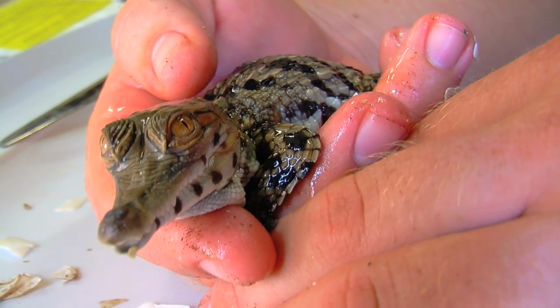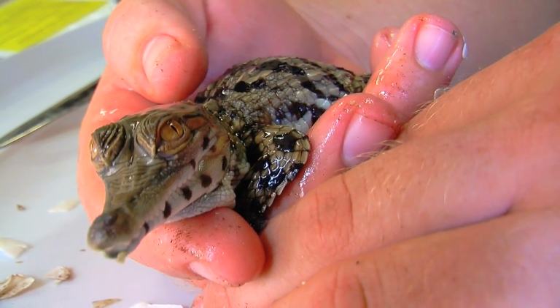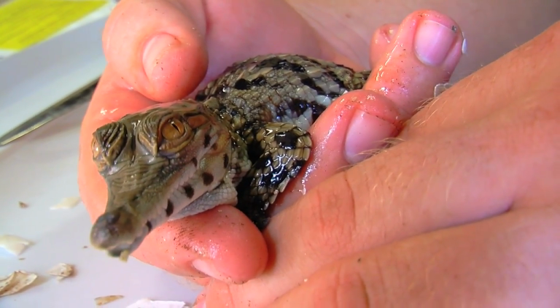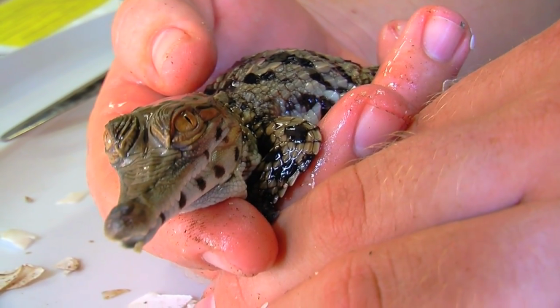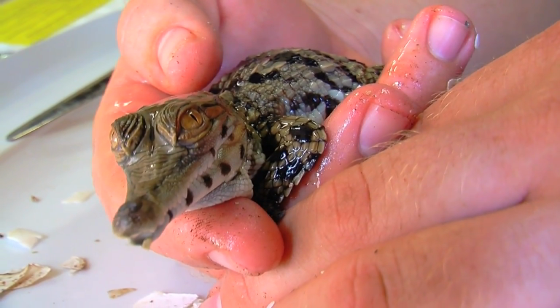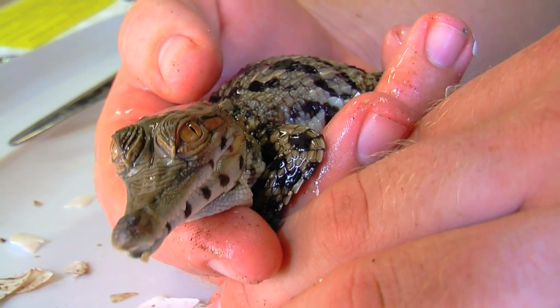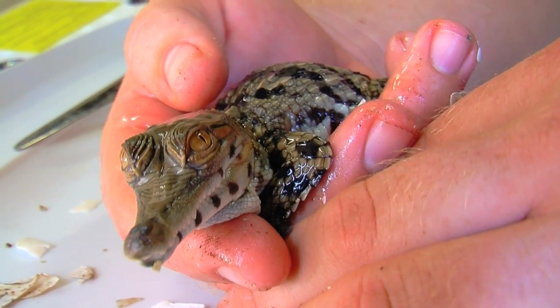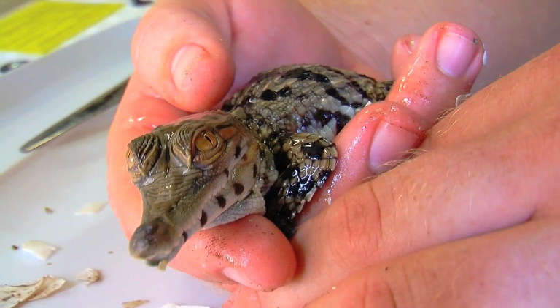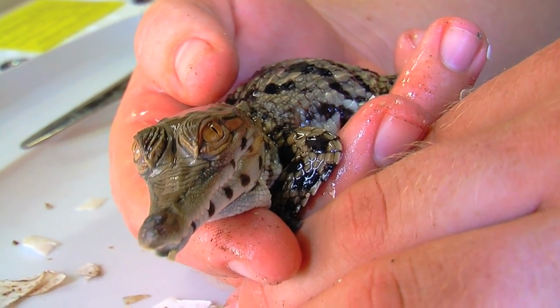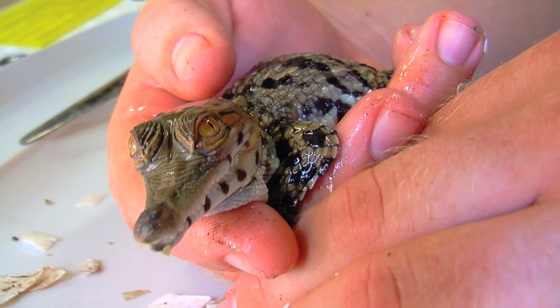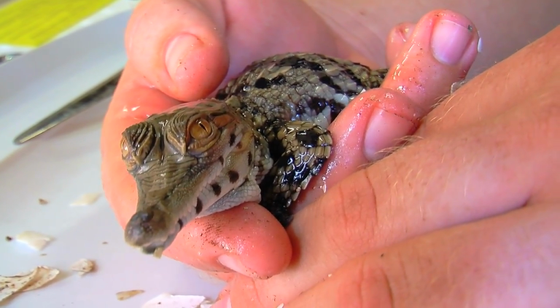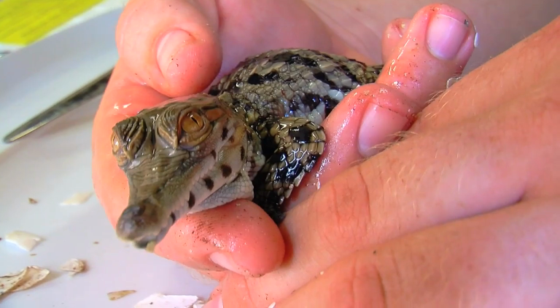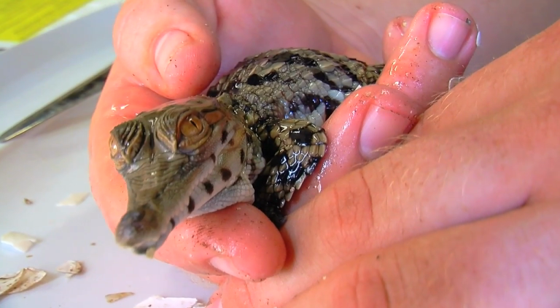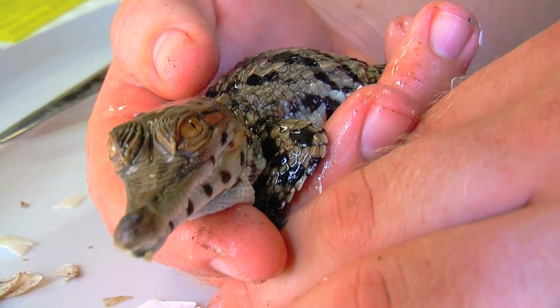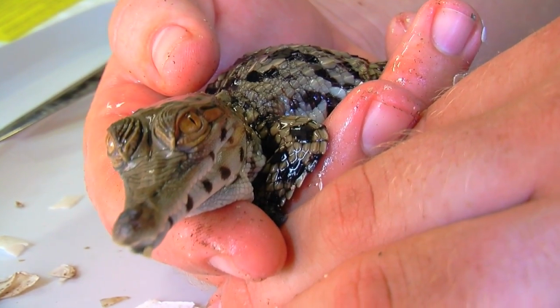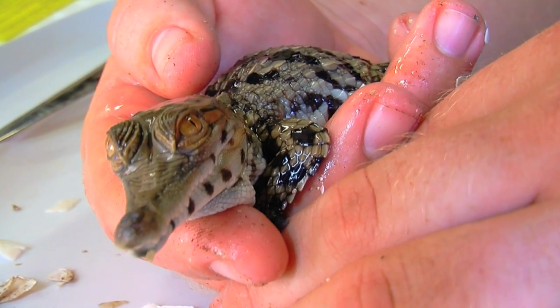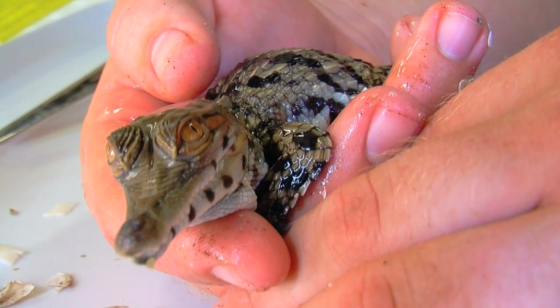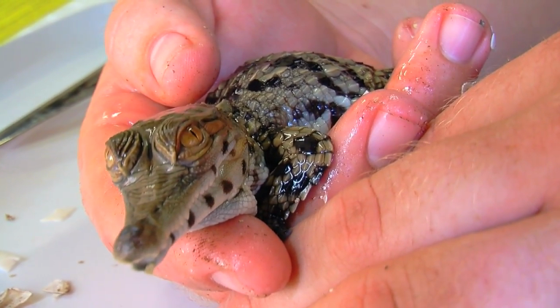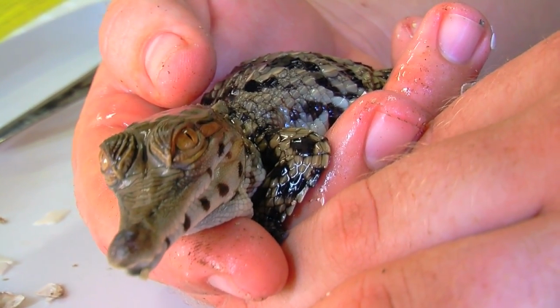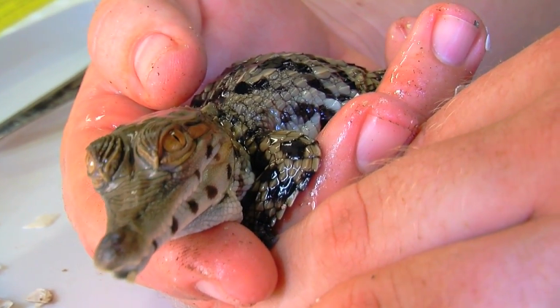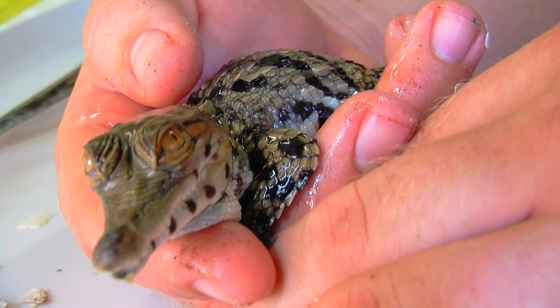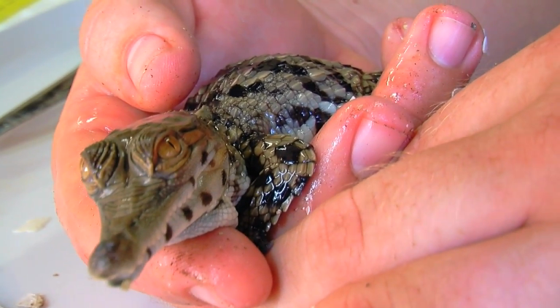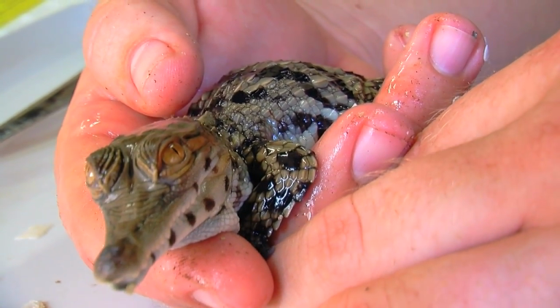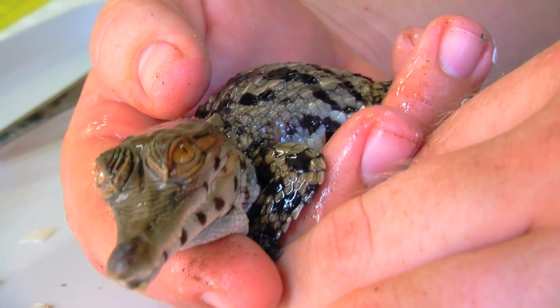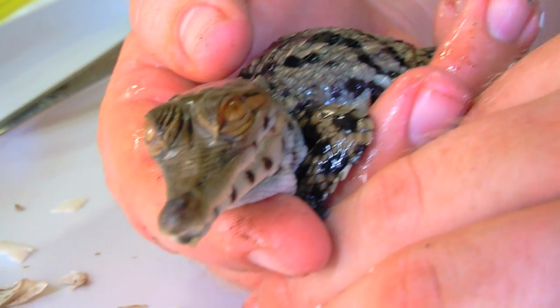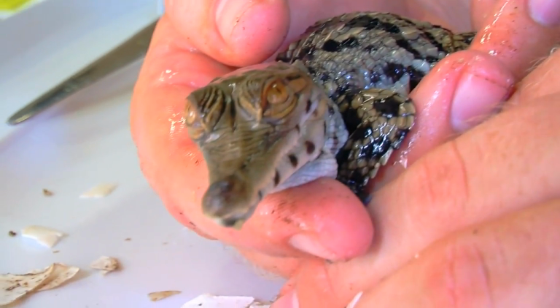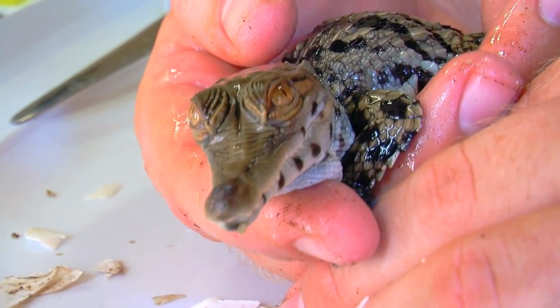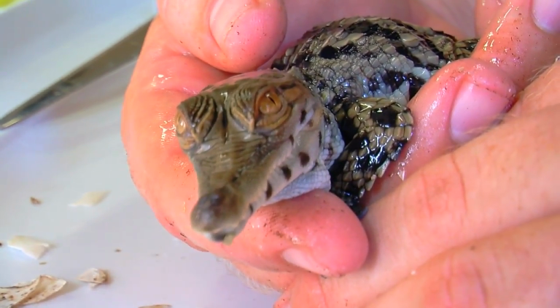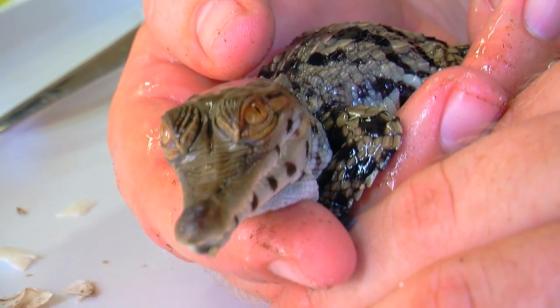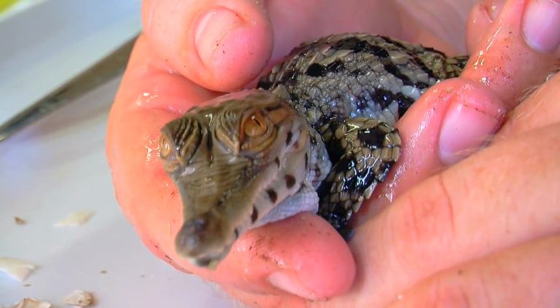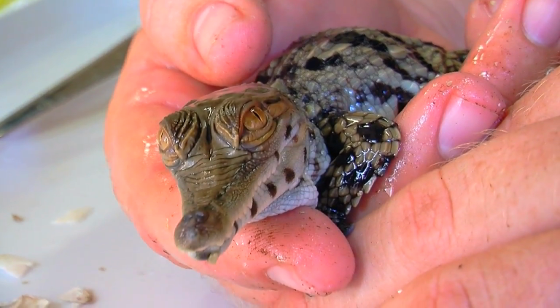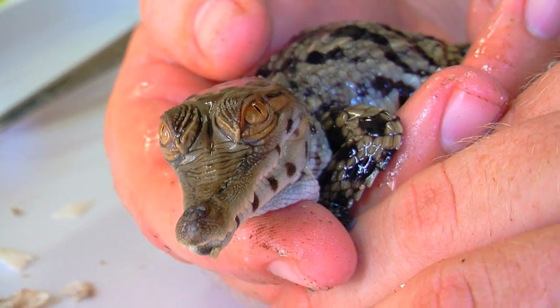This is an African slender-snouted crocodile. It's been over 20 years since he's been bred in an AZA zoo.